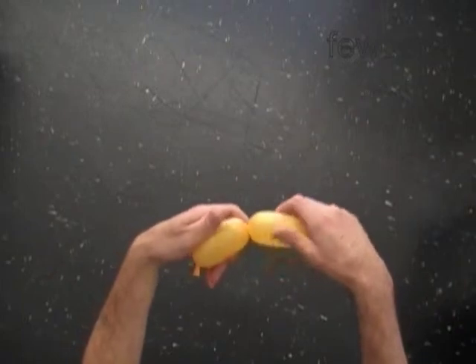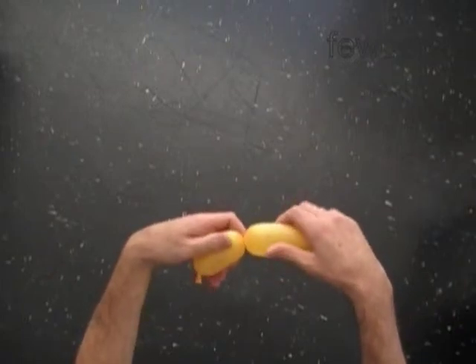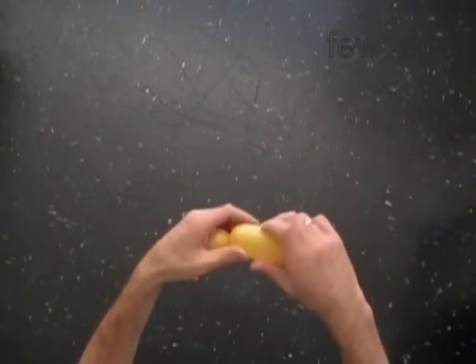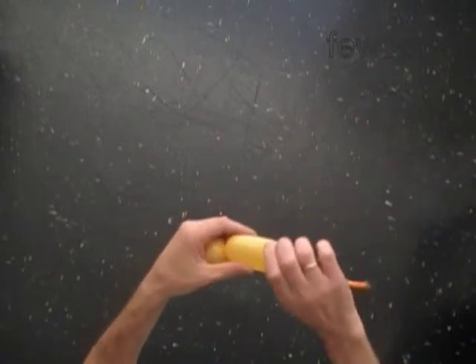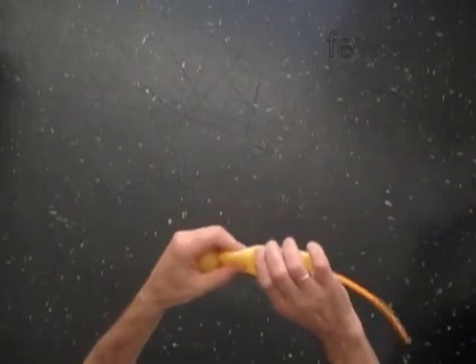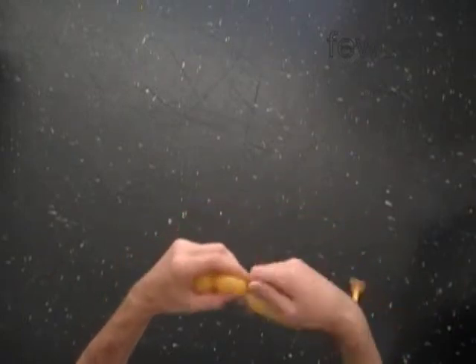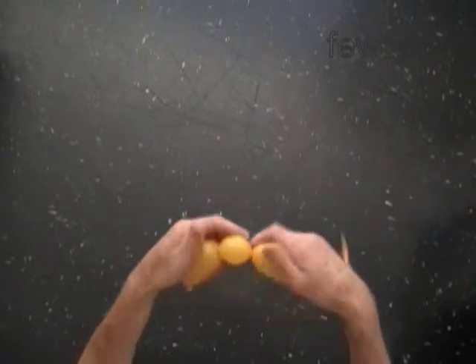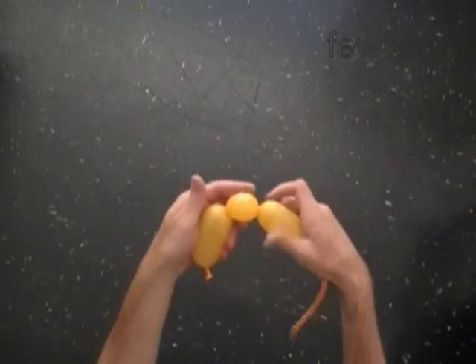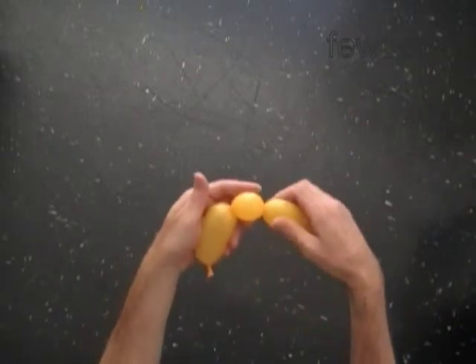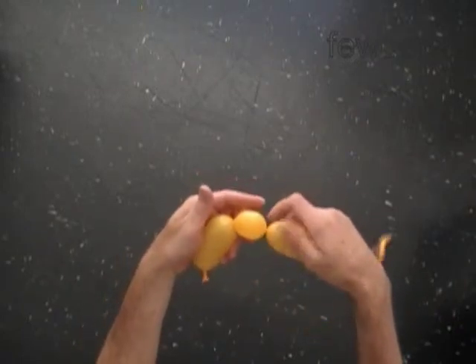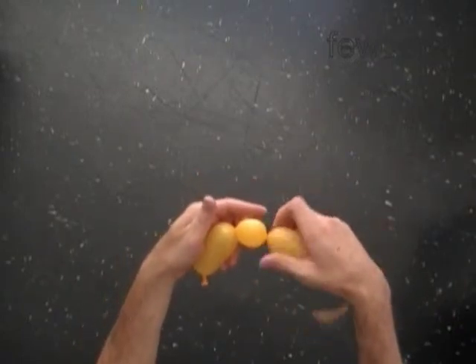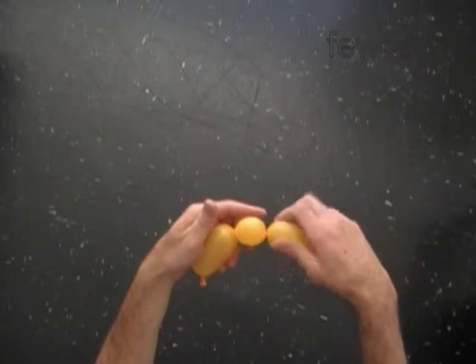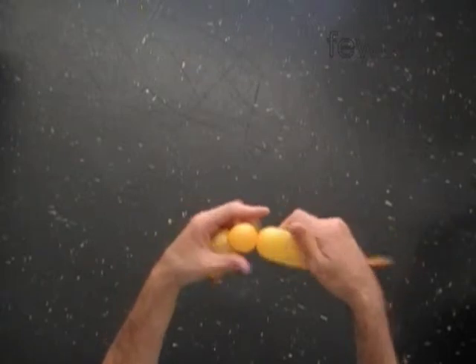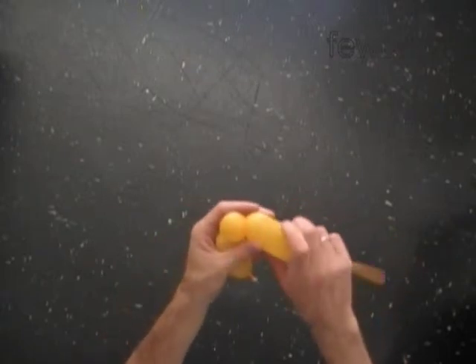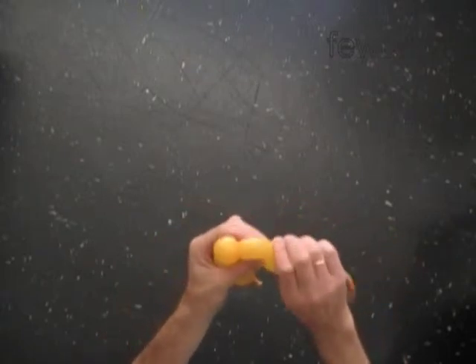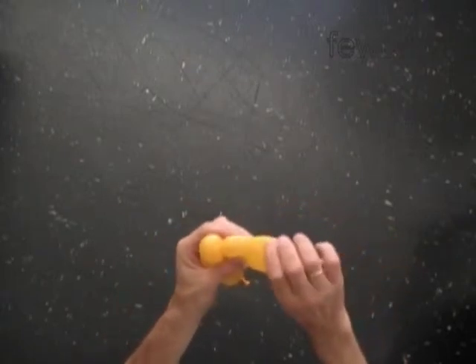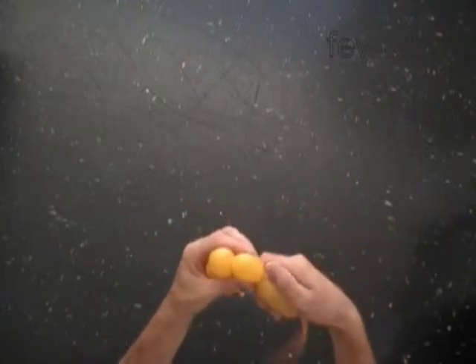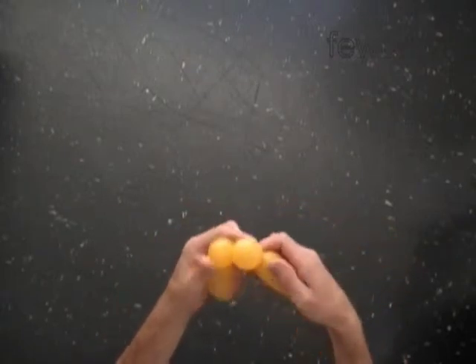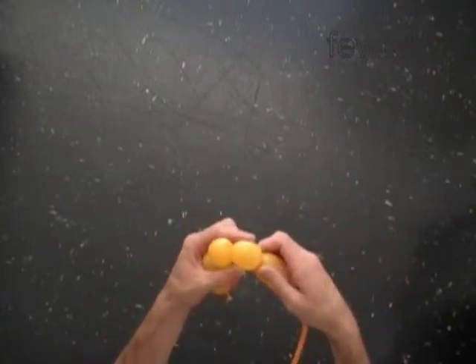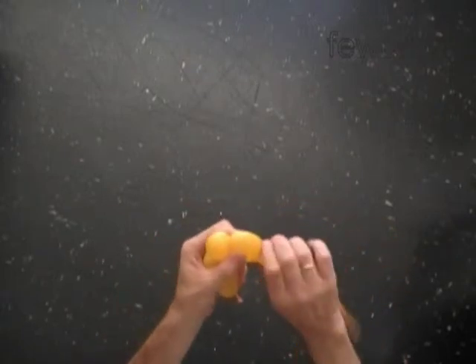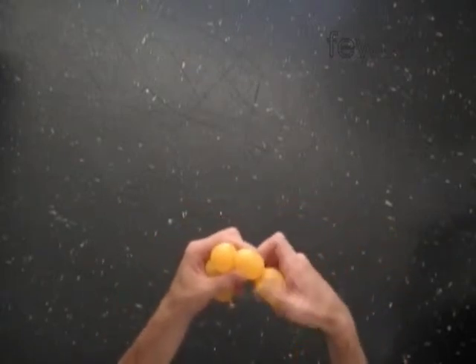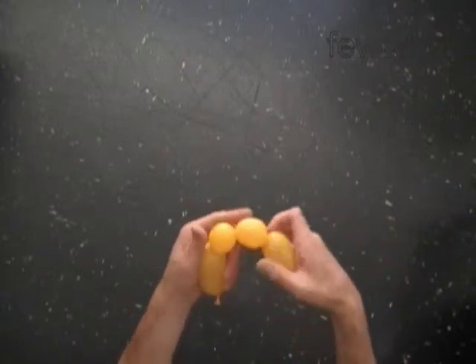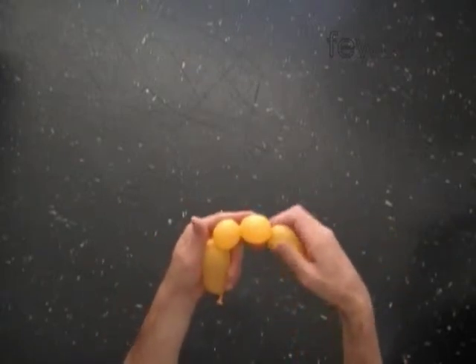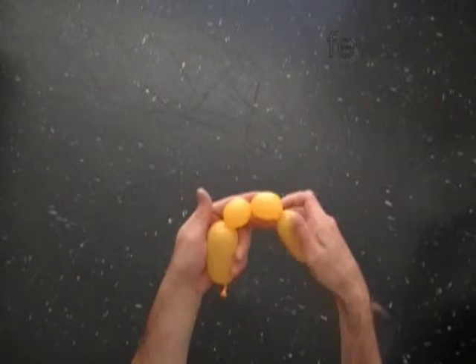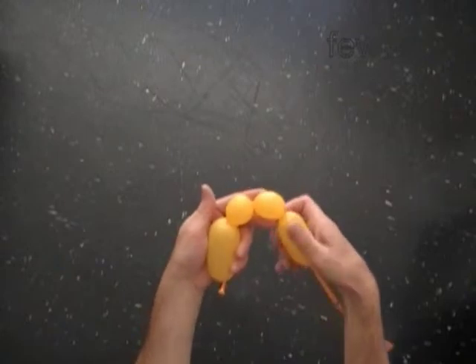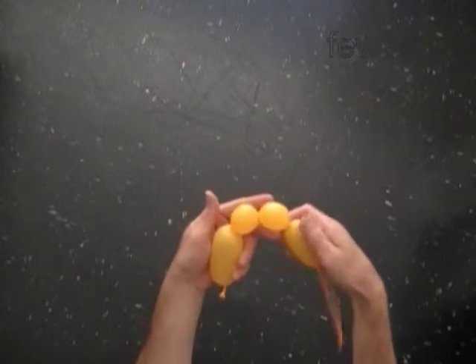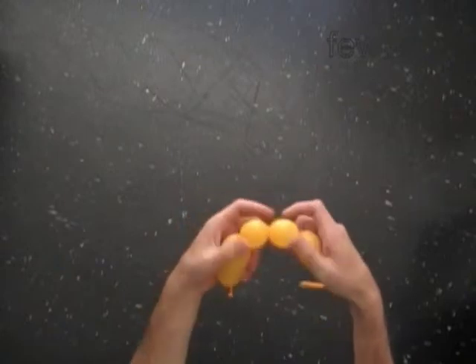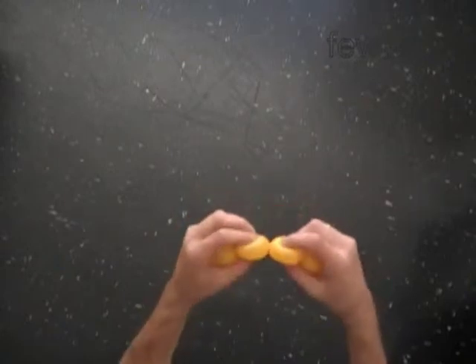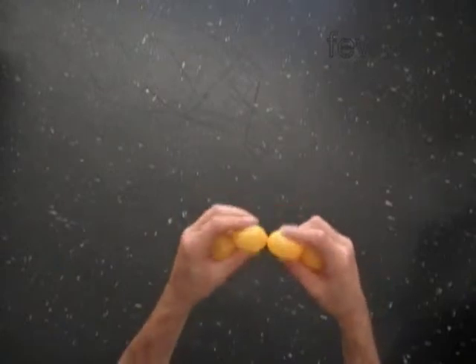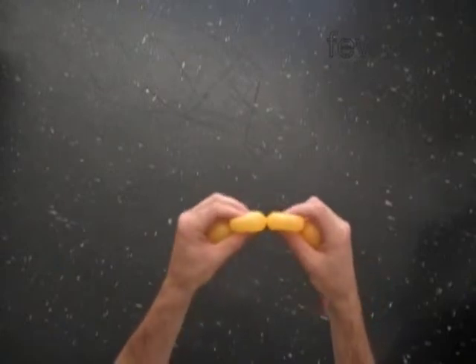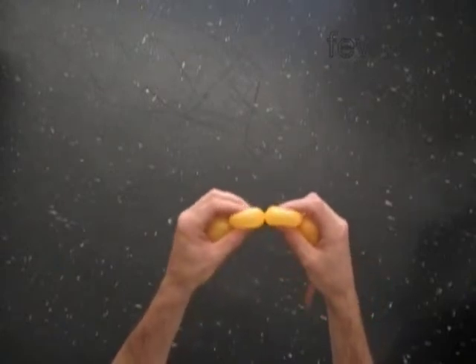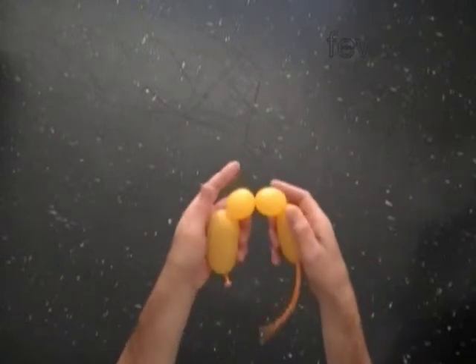Twist the second soft 1-inch bubble, then twist the third soft 1-inch bubble. Lock both ends of the chain of the last two bubbles in one lock twist.